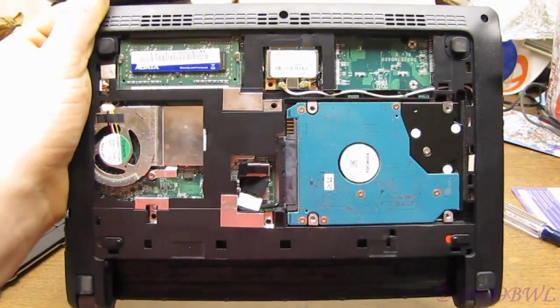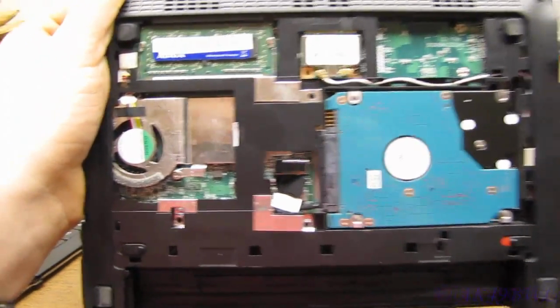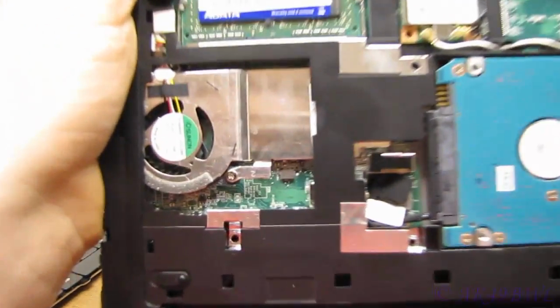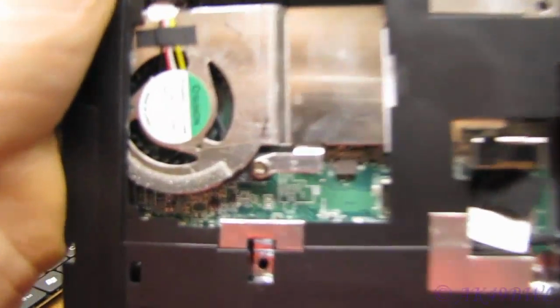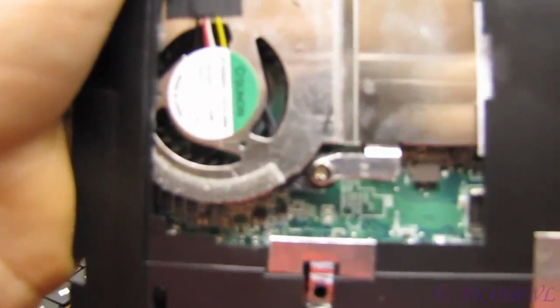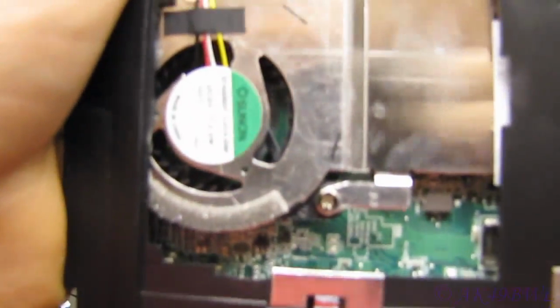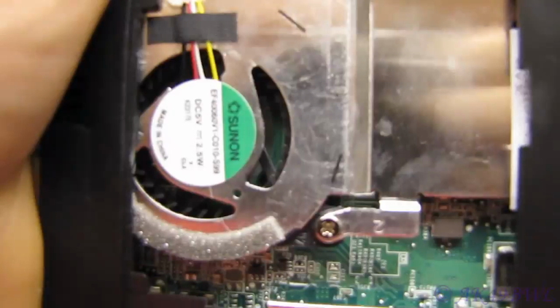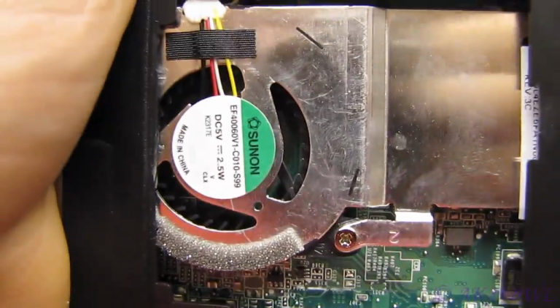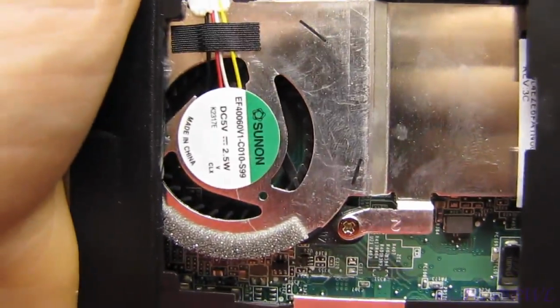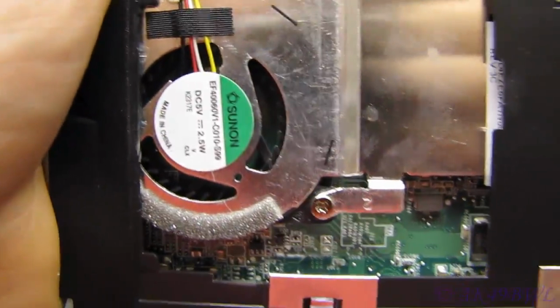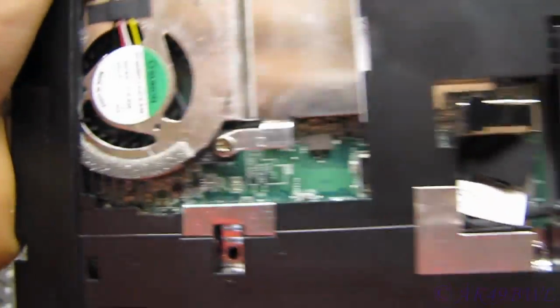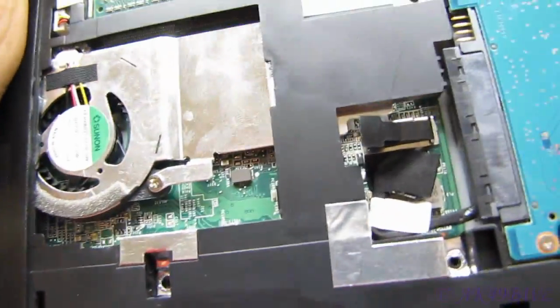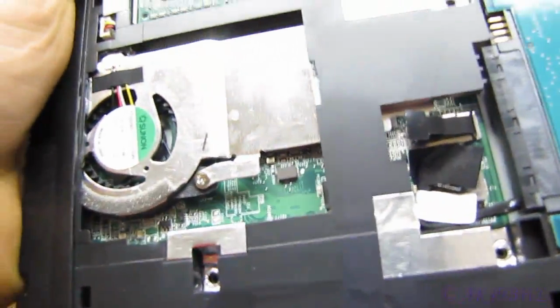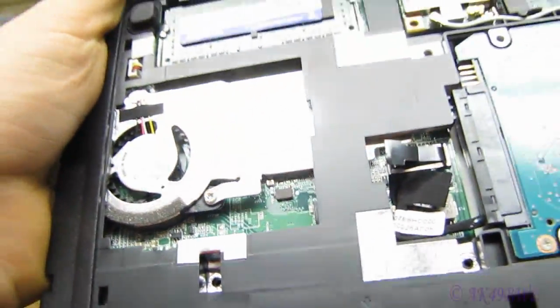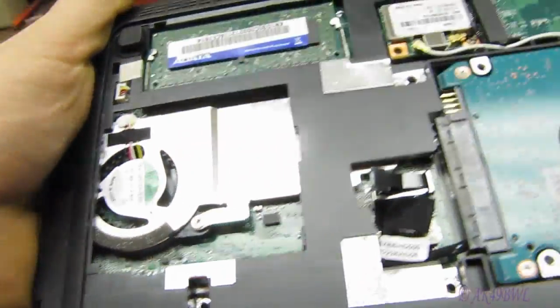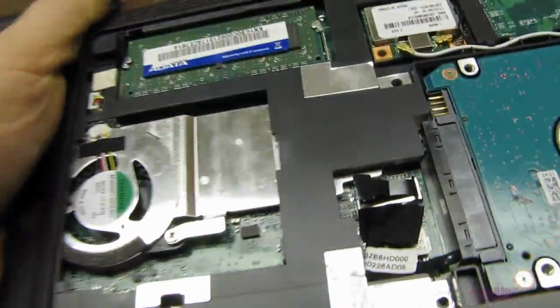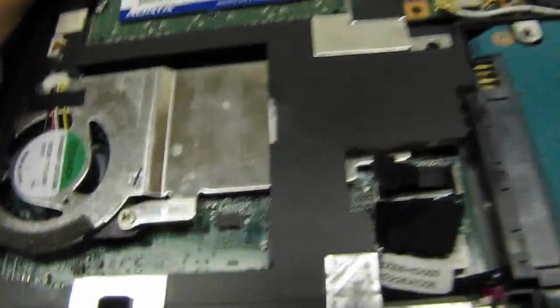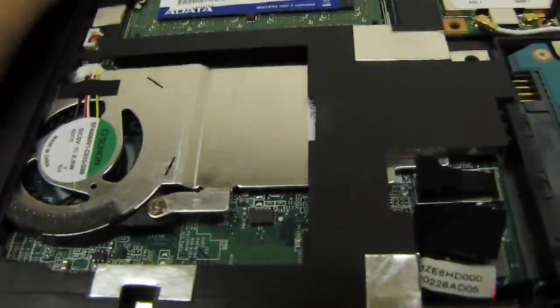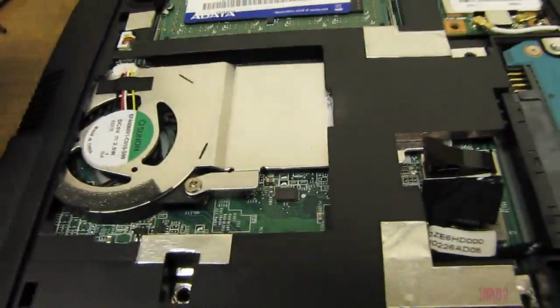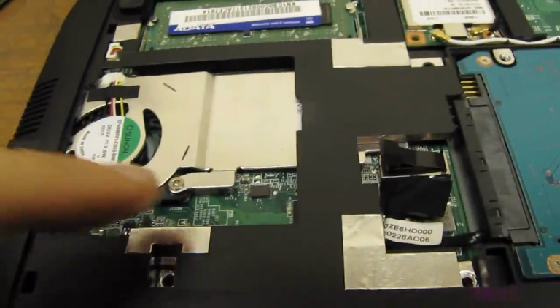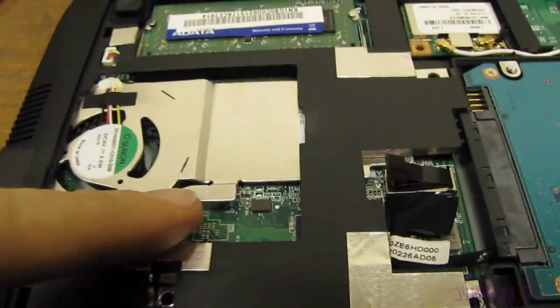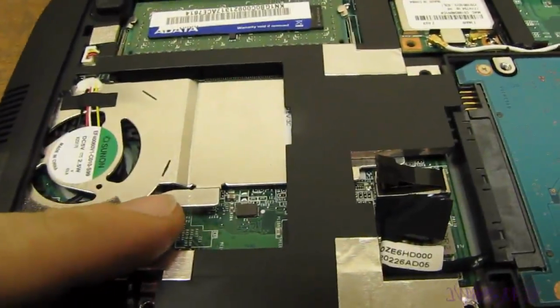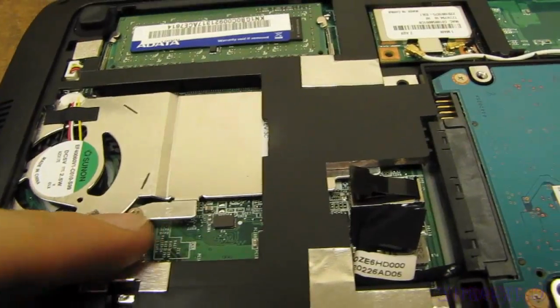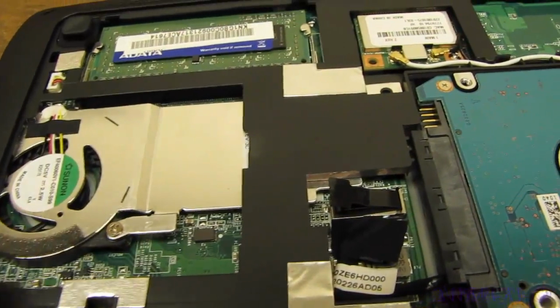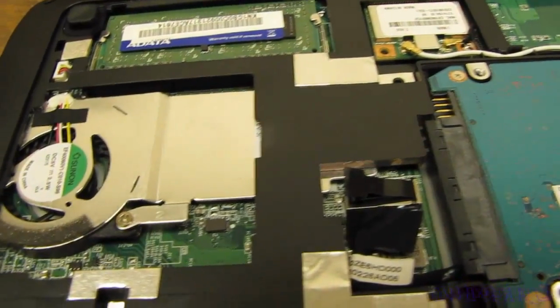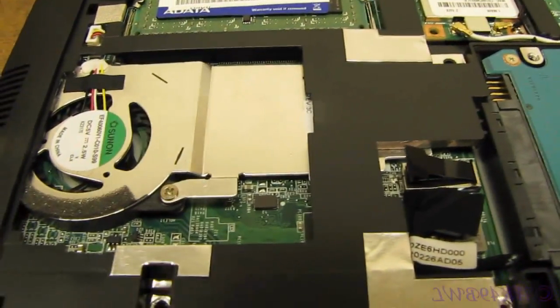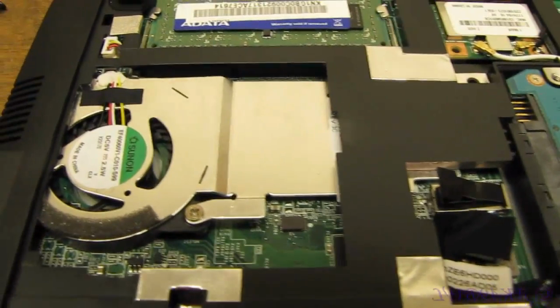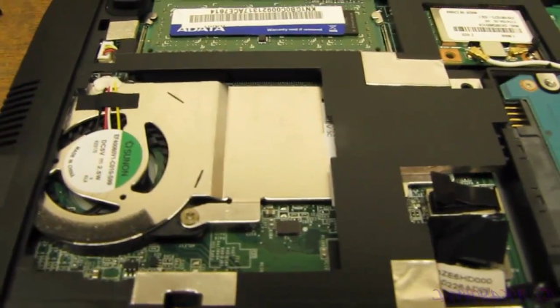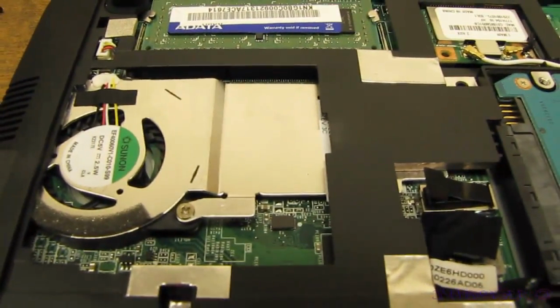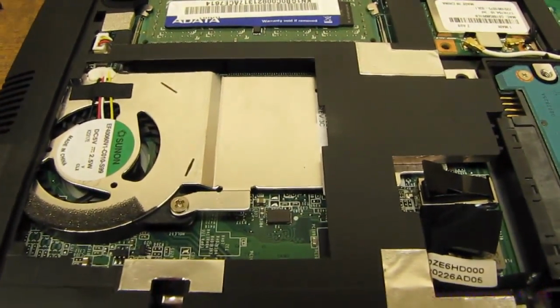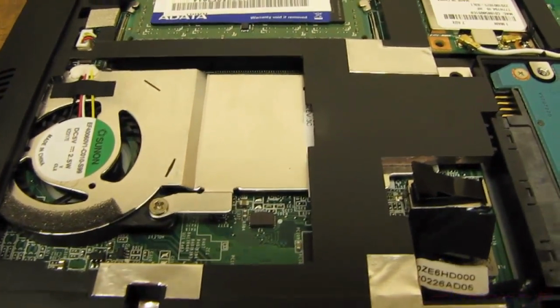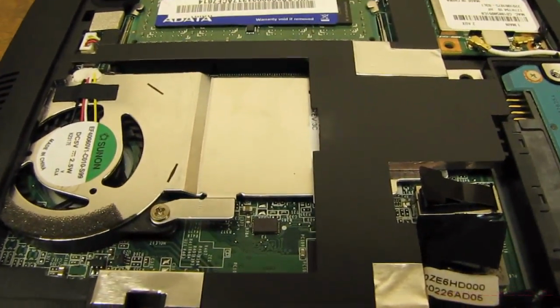Also, if you want to clean out your CPU fan, that's right over here. It looks like you can just pull a screw to get to the actual heat sink, but I'm not going to cover that in this video.